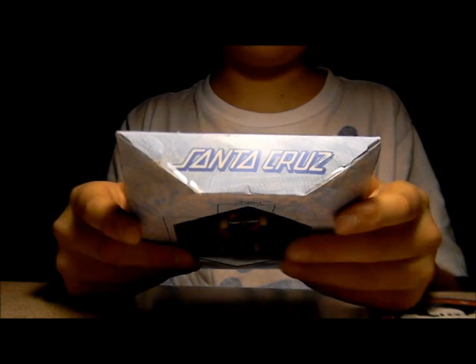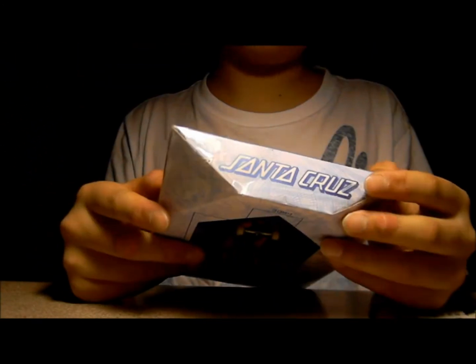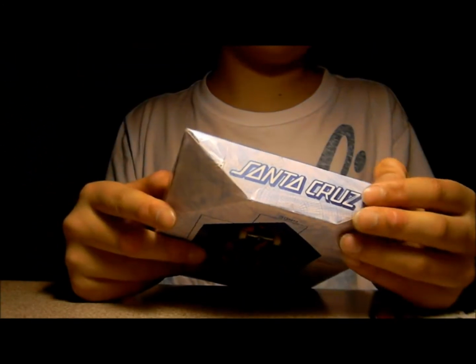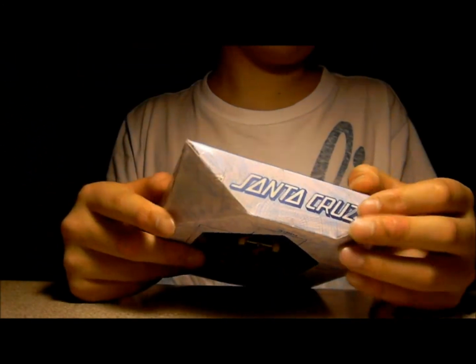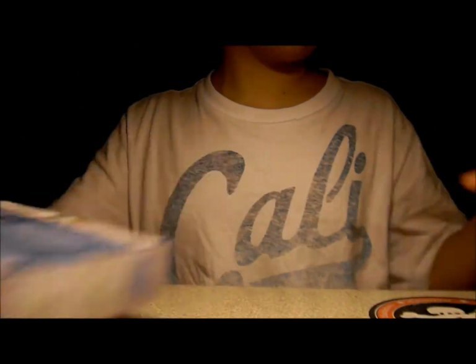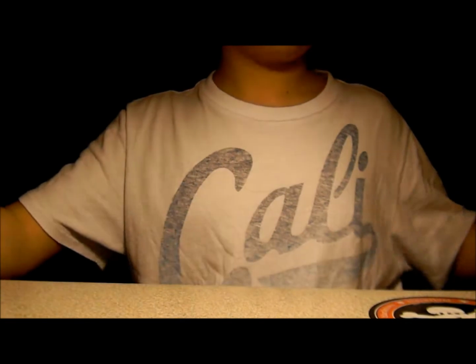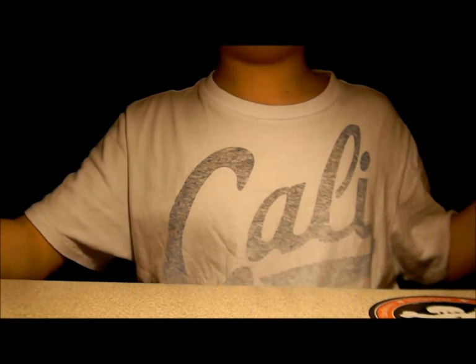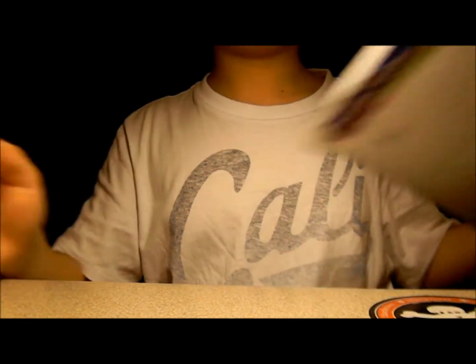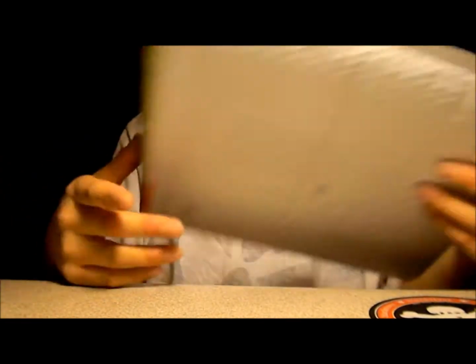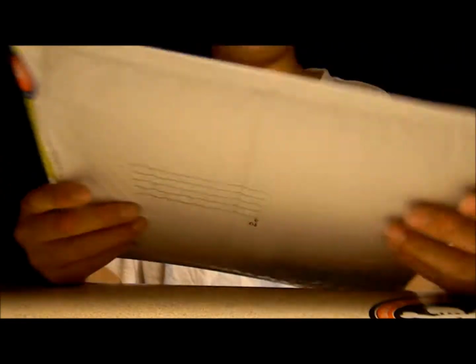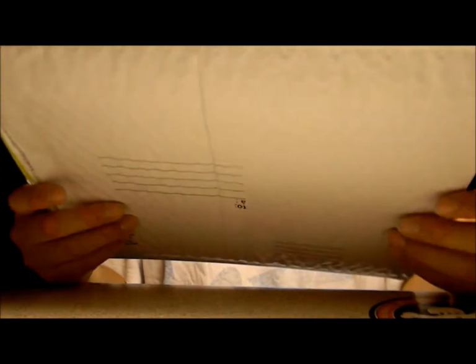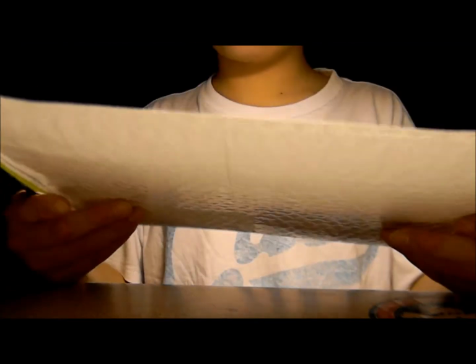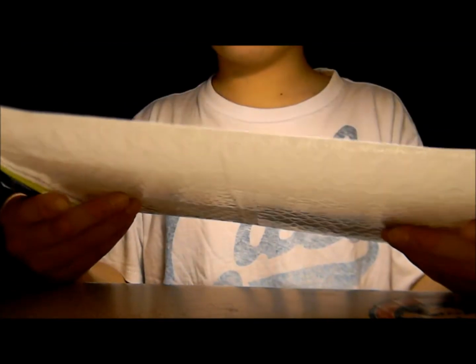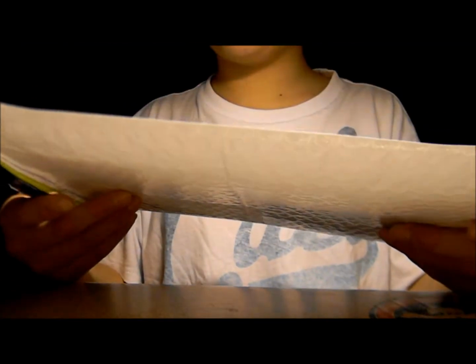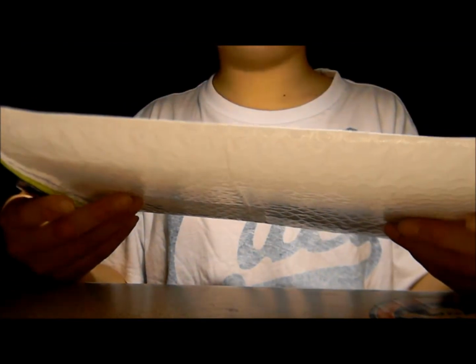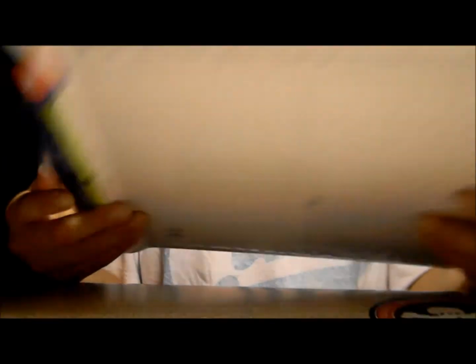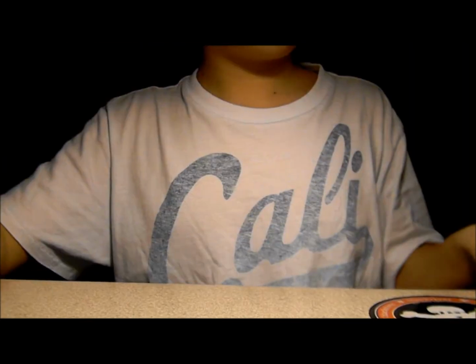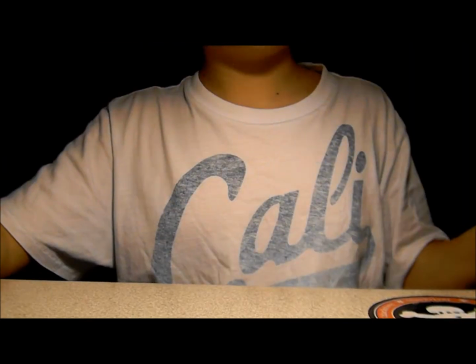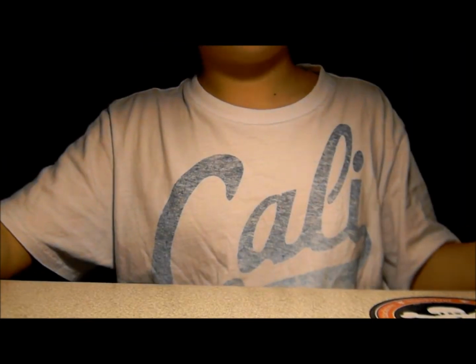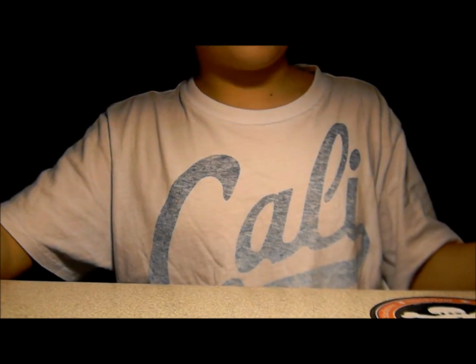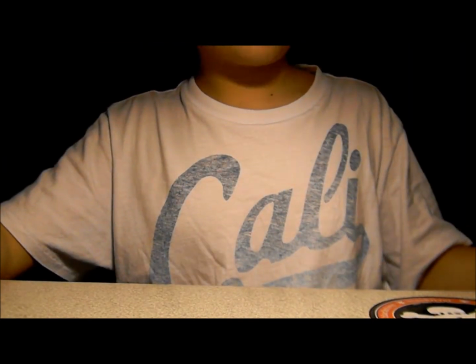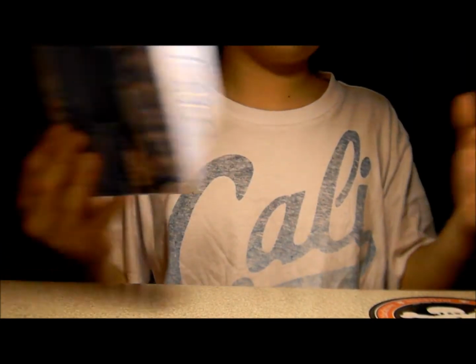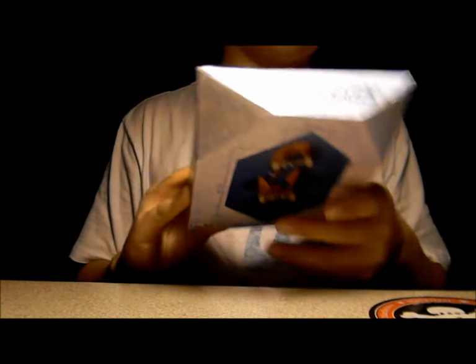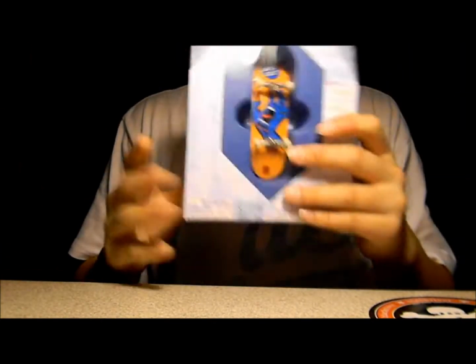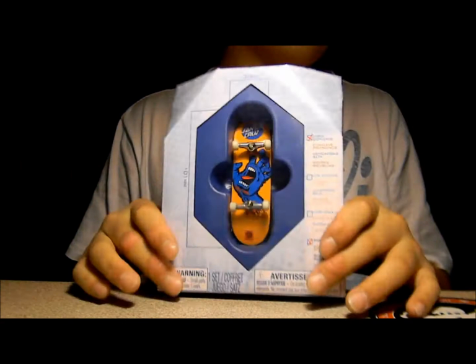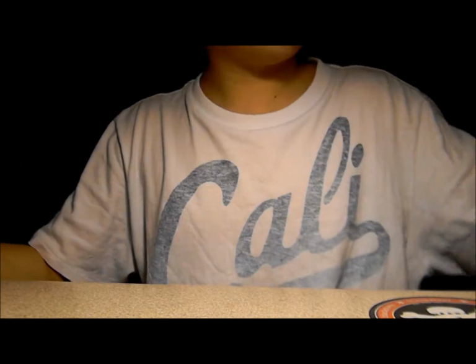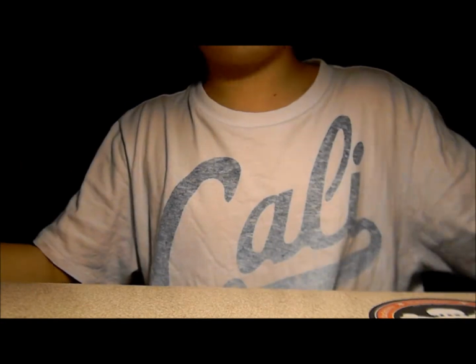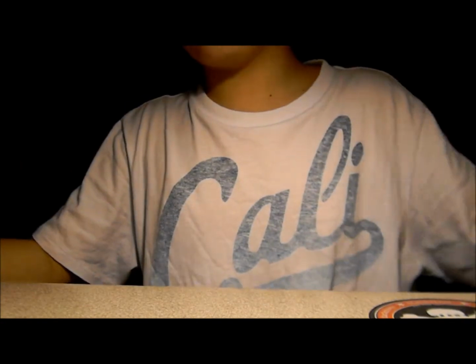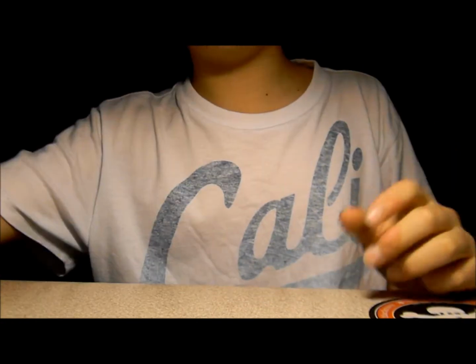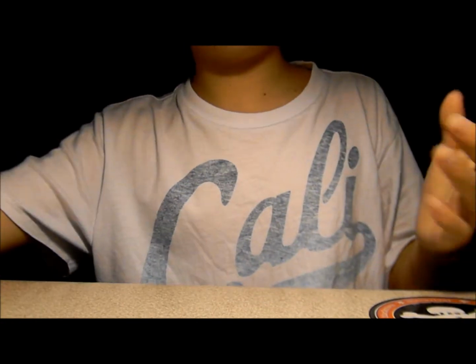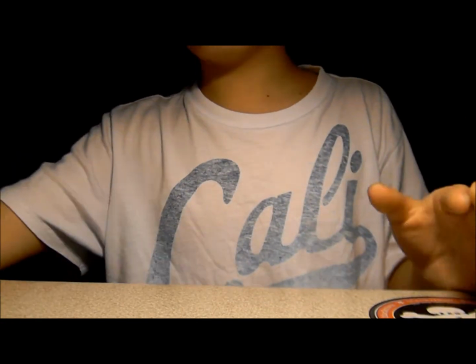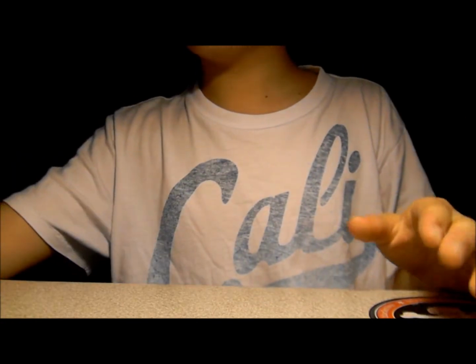I will ship it with — I bought the bubble mailer, $3.50. I'm already short two bucks for this whole thing. Can't really use a bubble mailer.